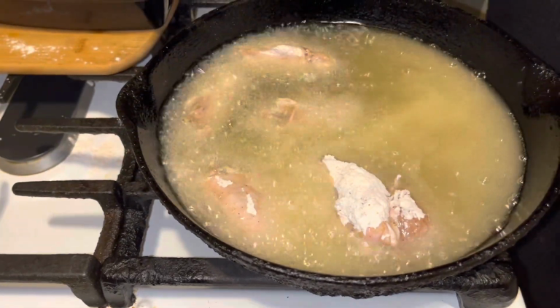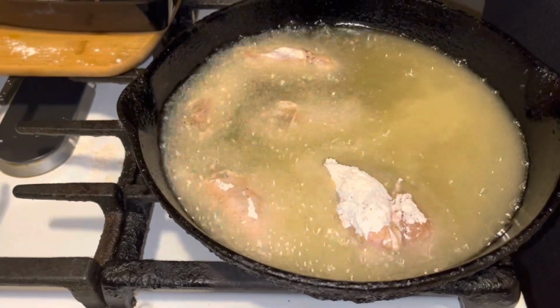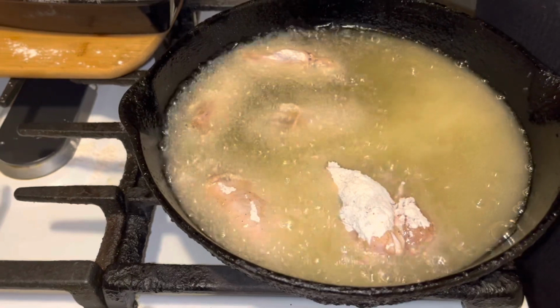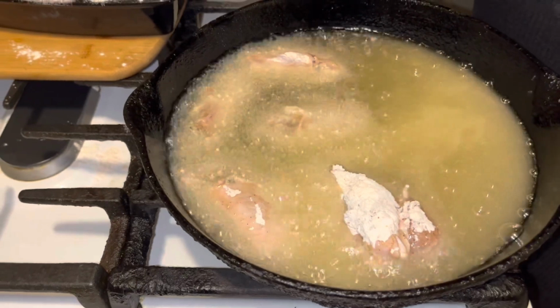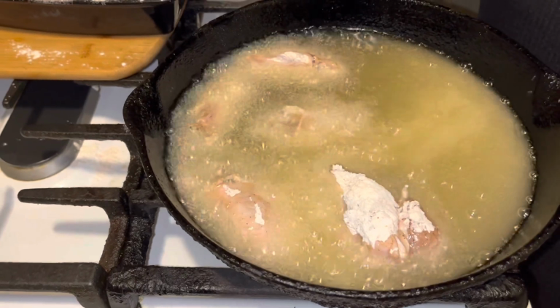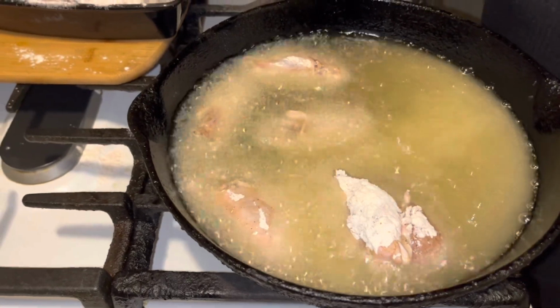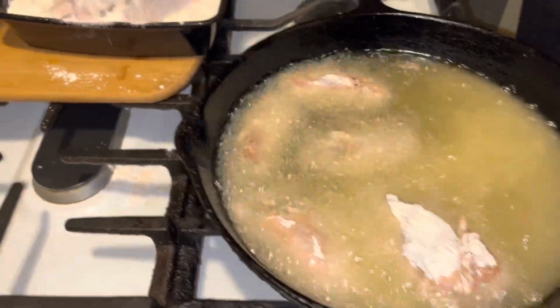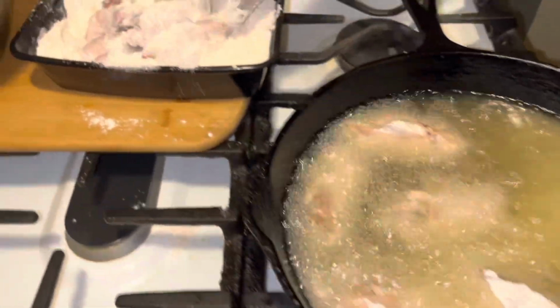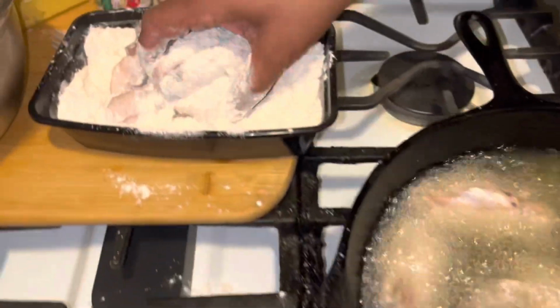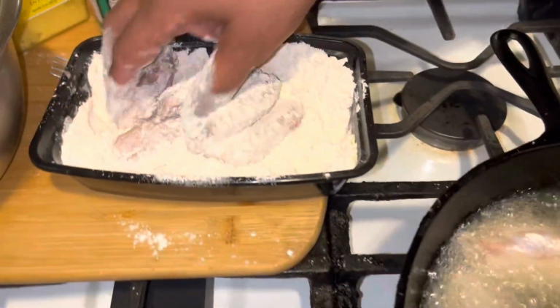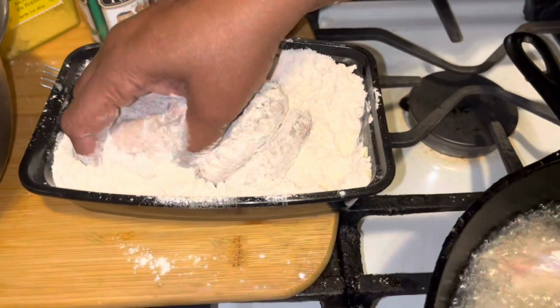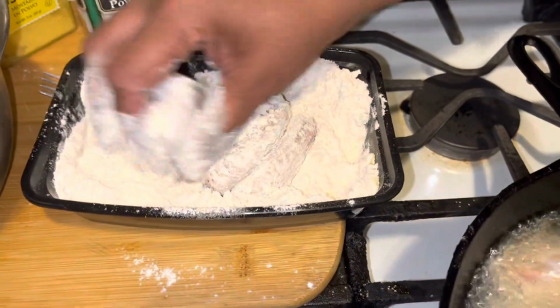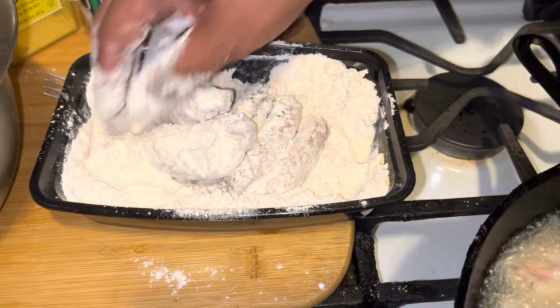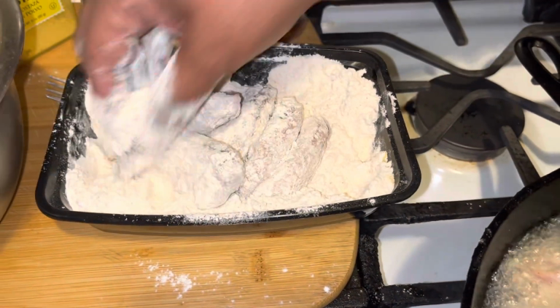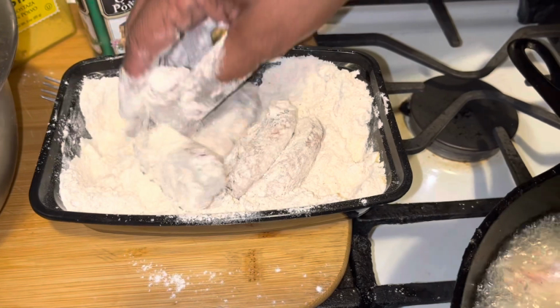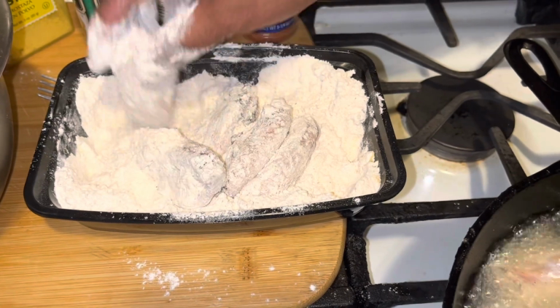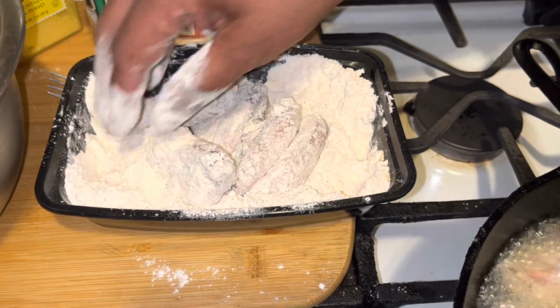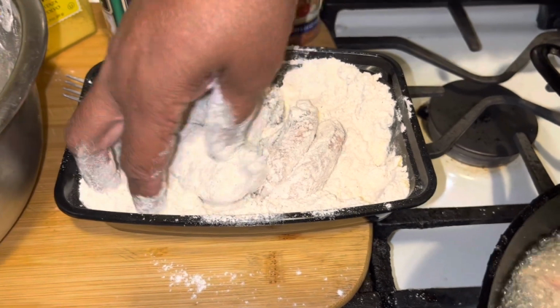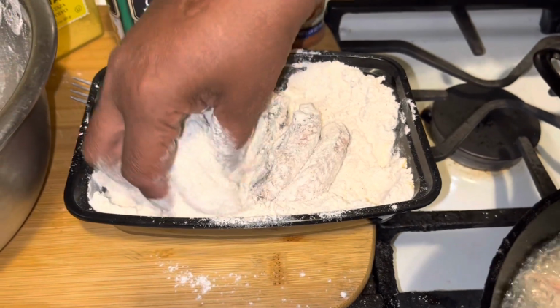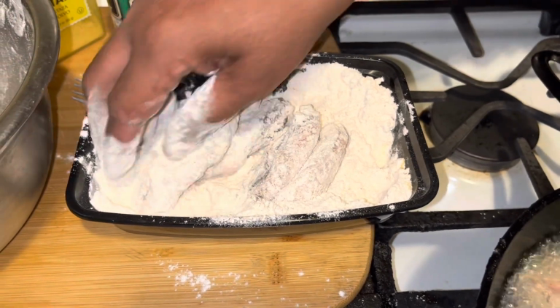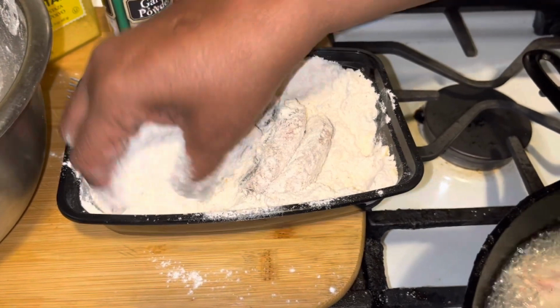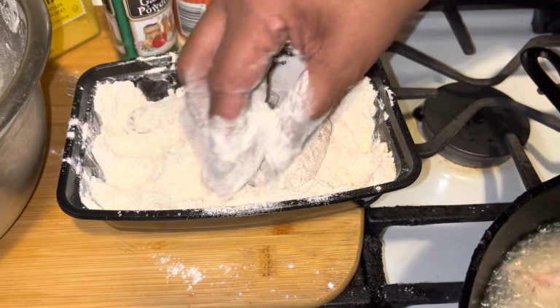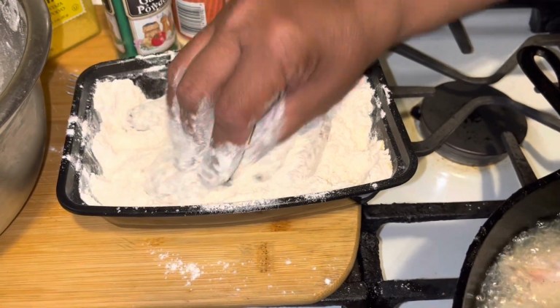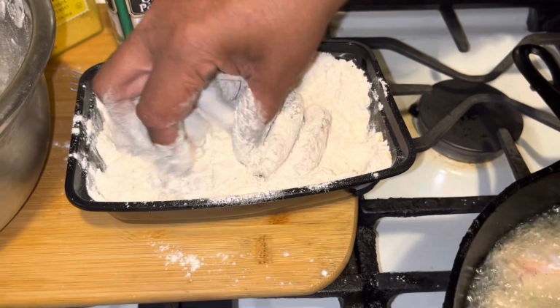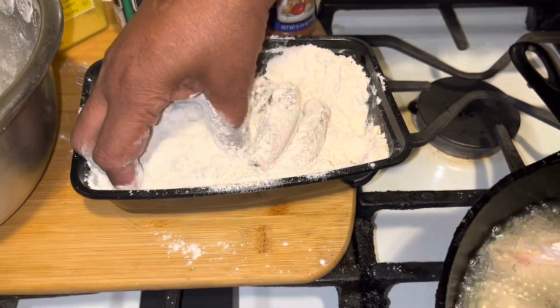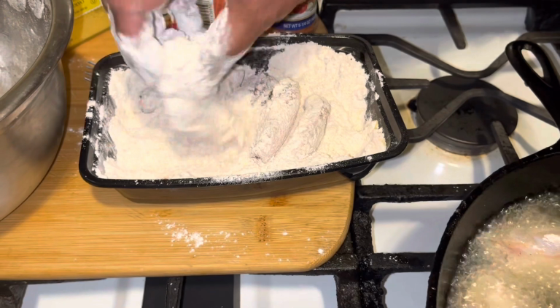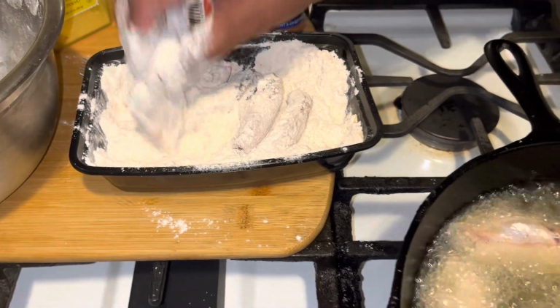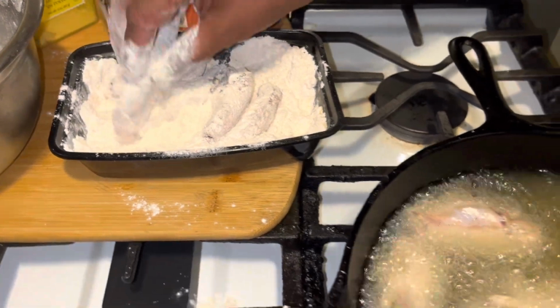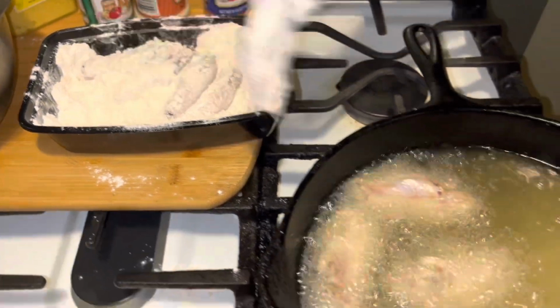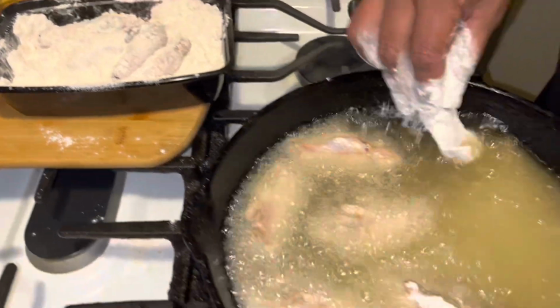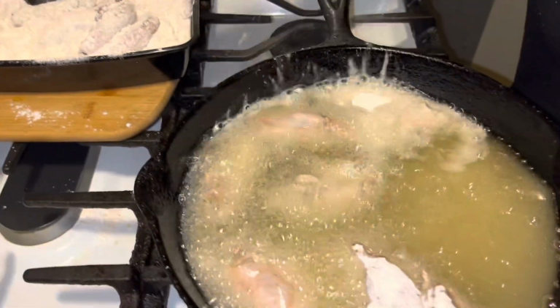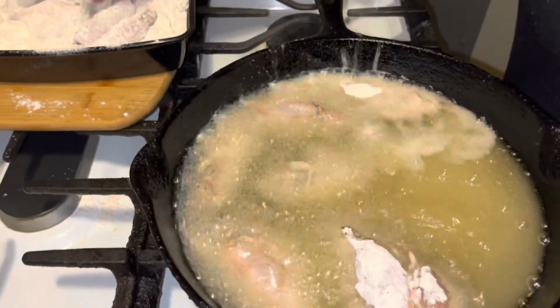So just want to finish these up, season them up, flour them up well guys. Make sure you flour them up really good and drop them right into your hot grease.